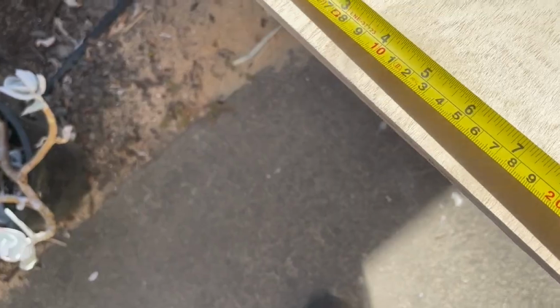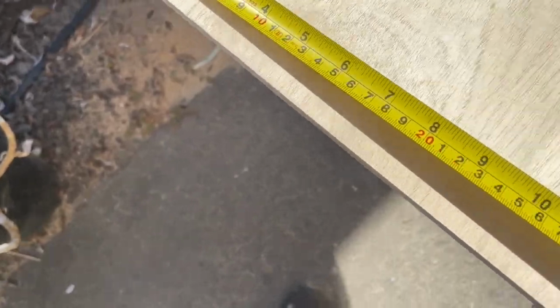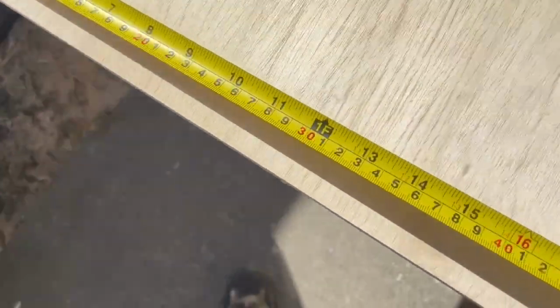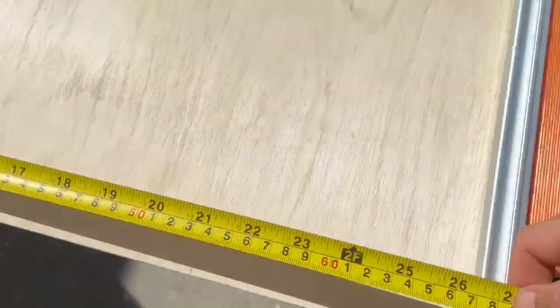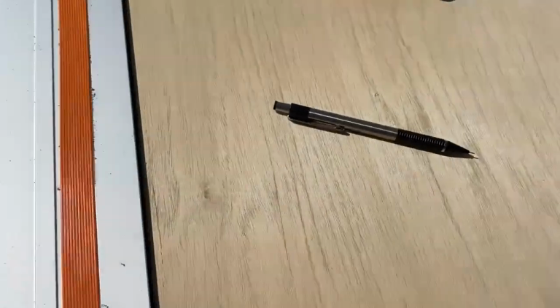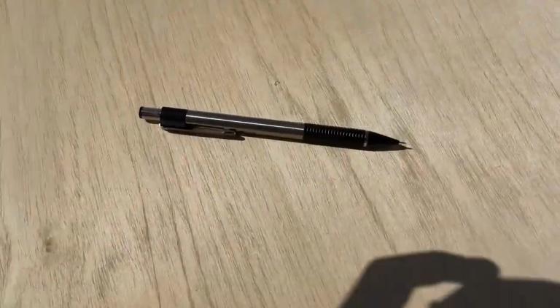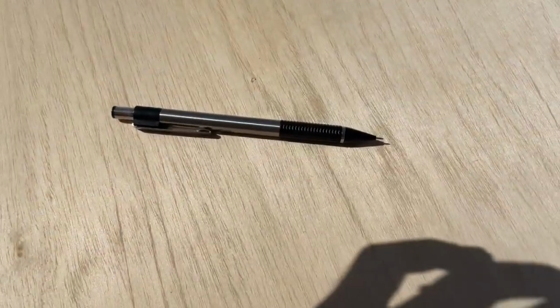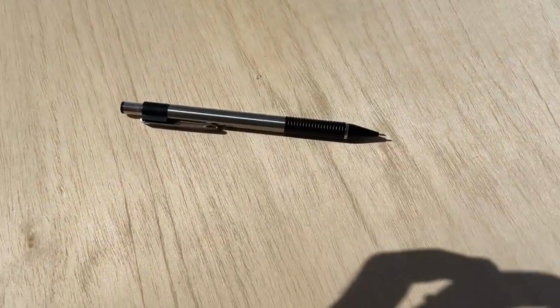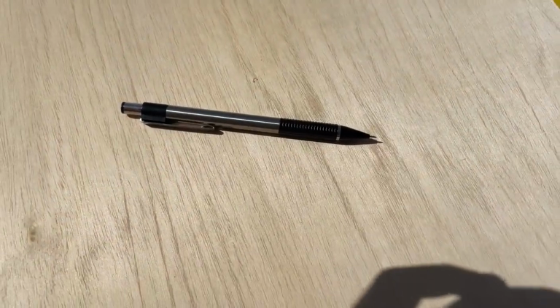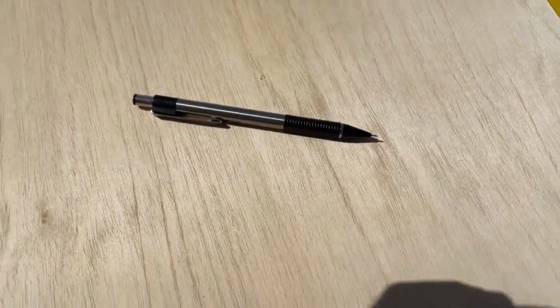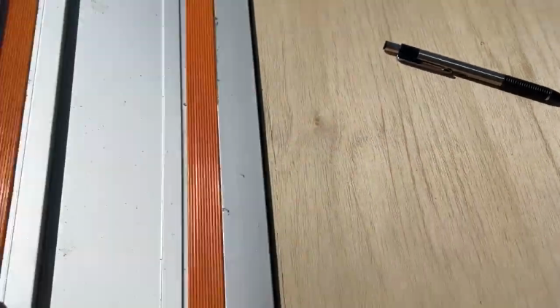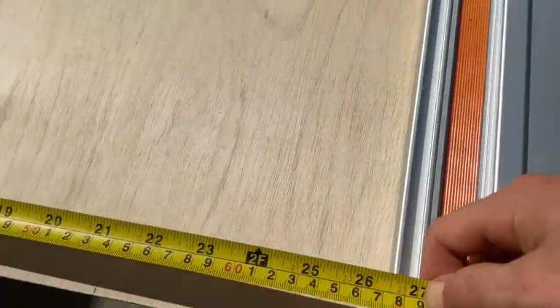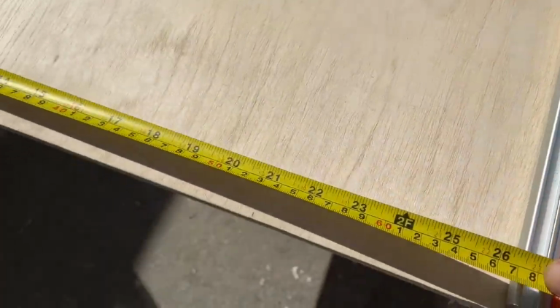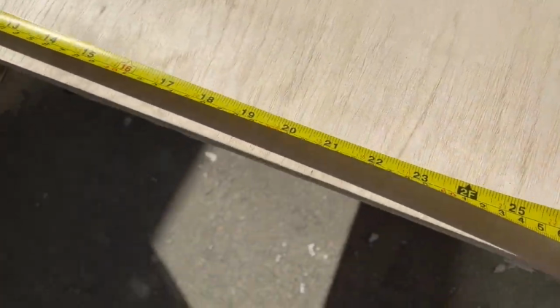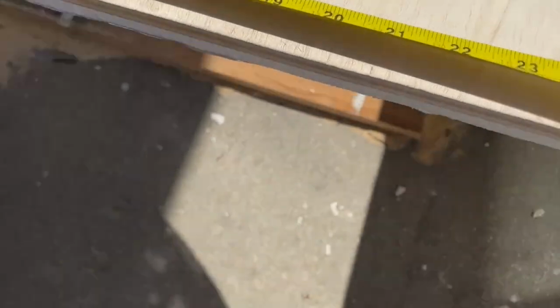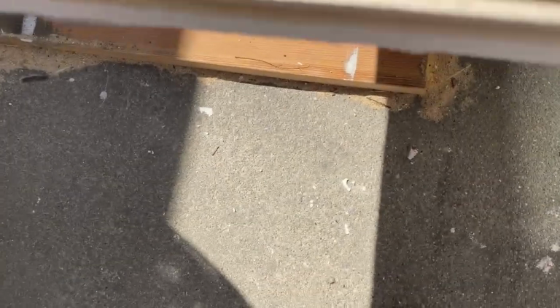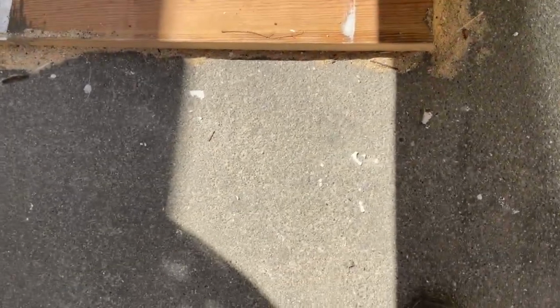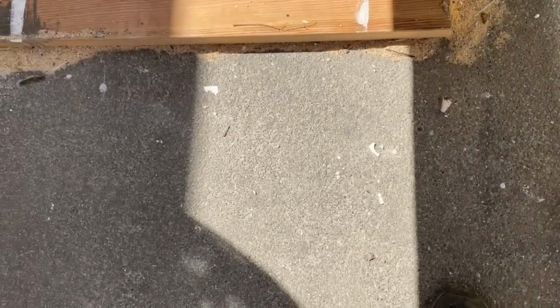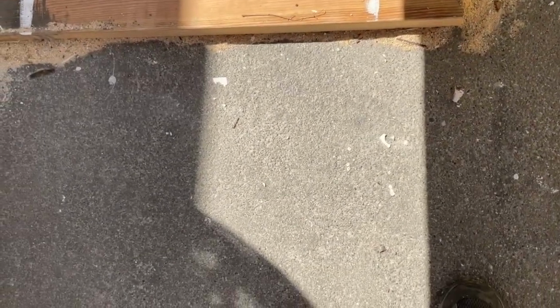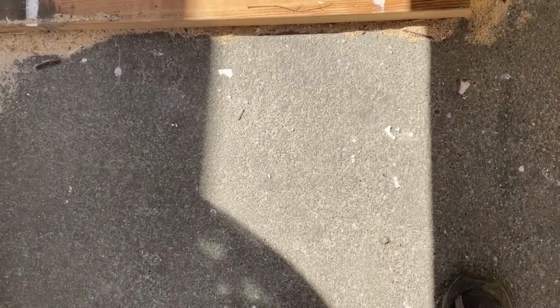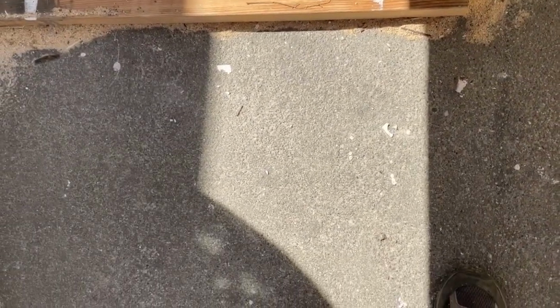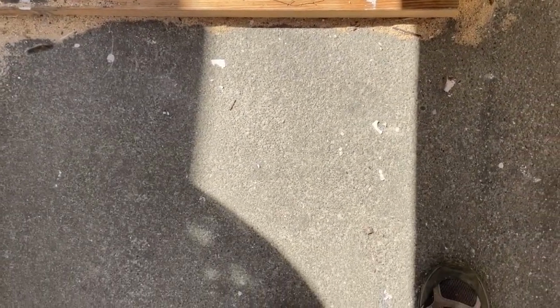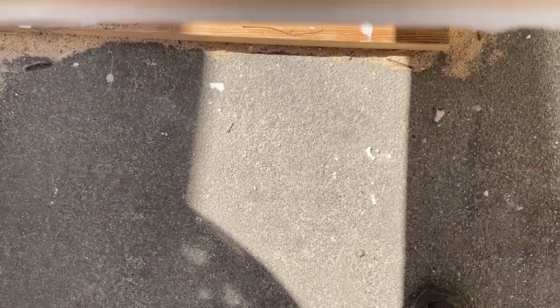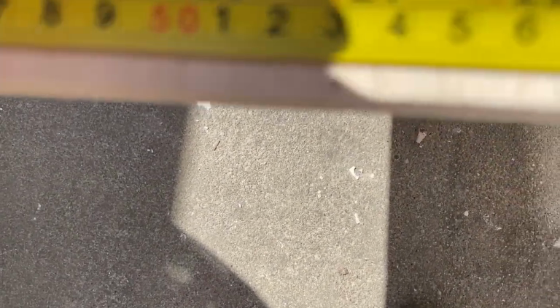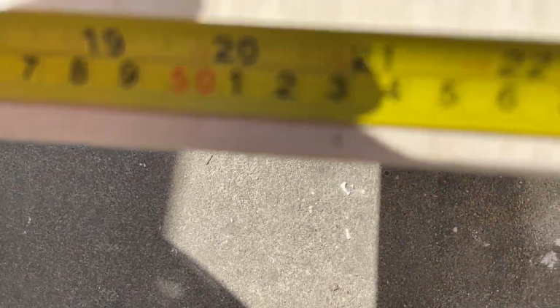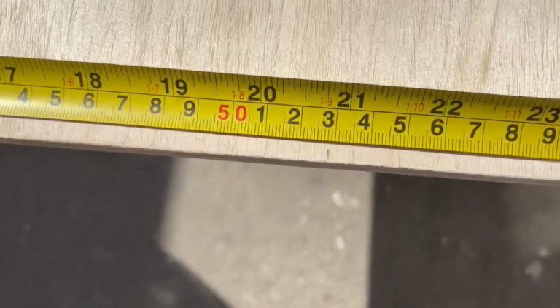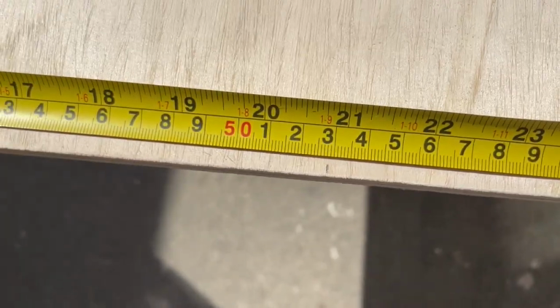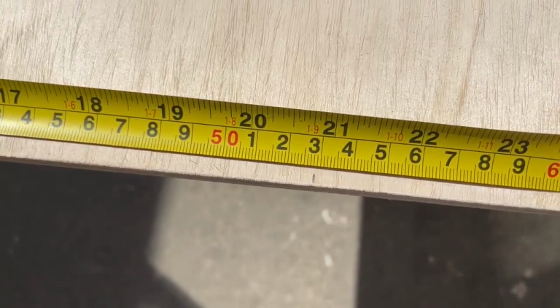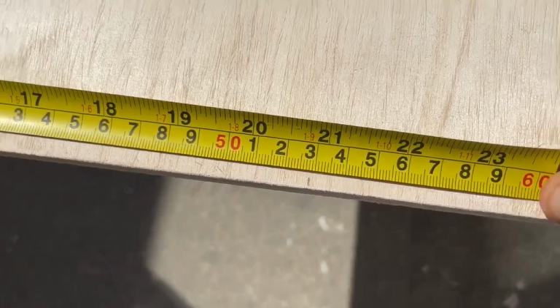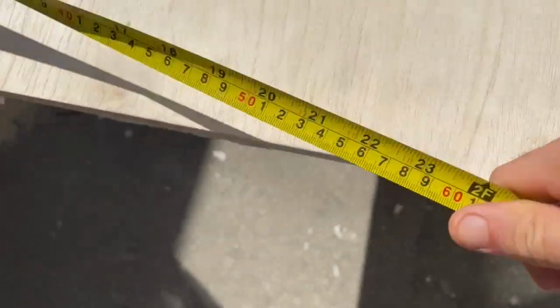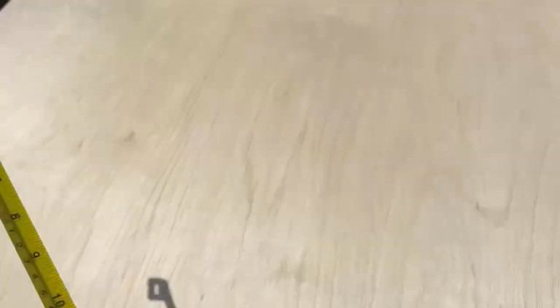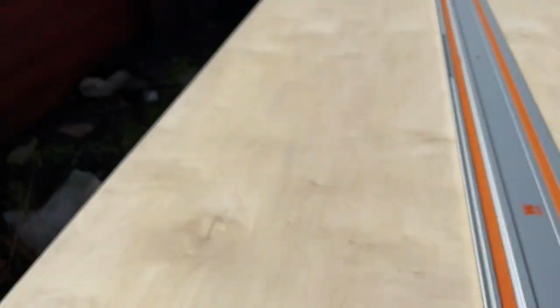I used a half-mil mechanical pencil and I've marked out where that is right here on my board on both sides.